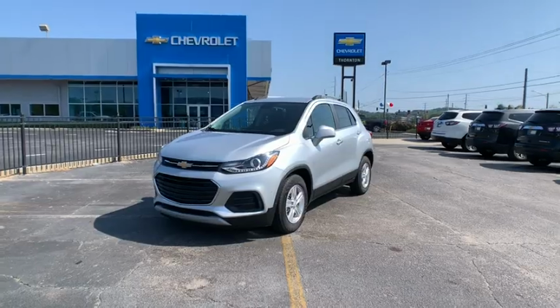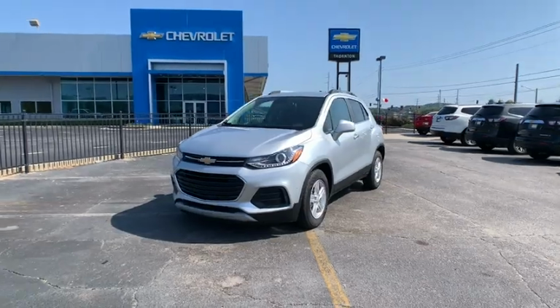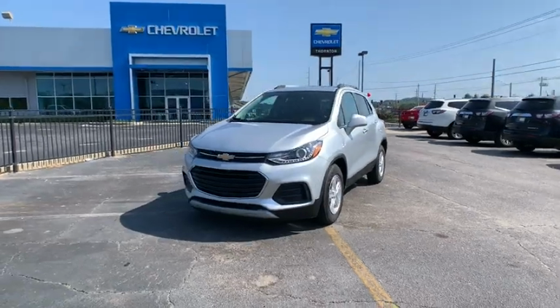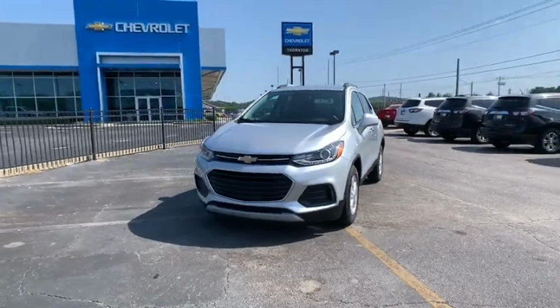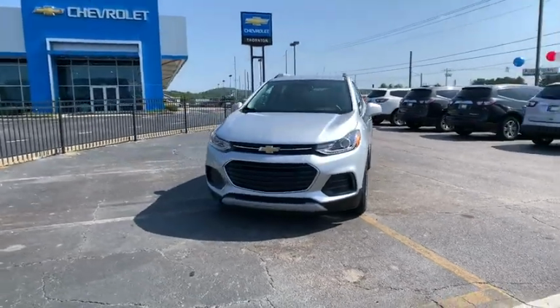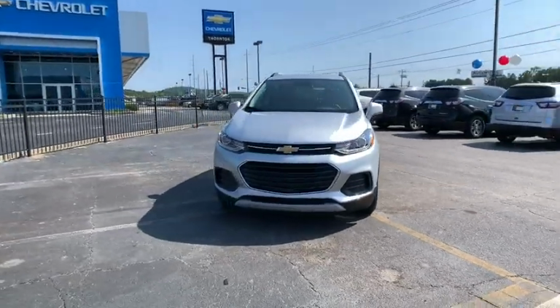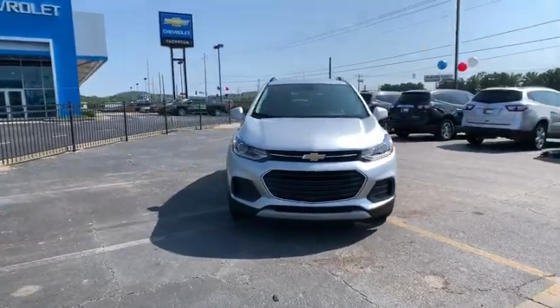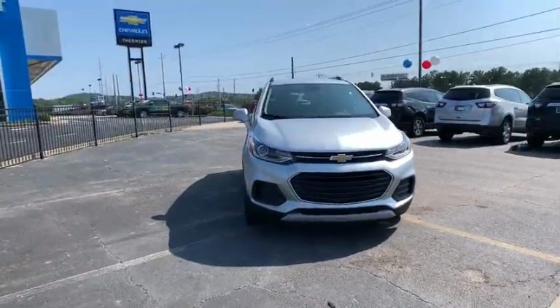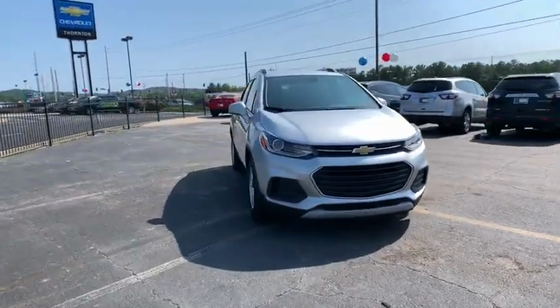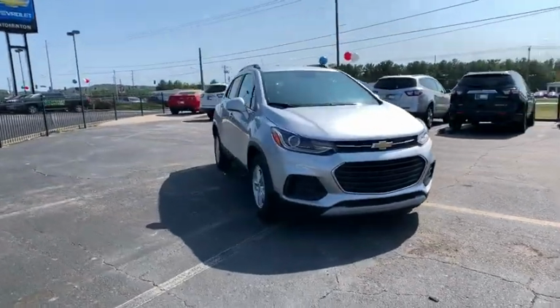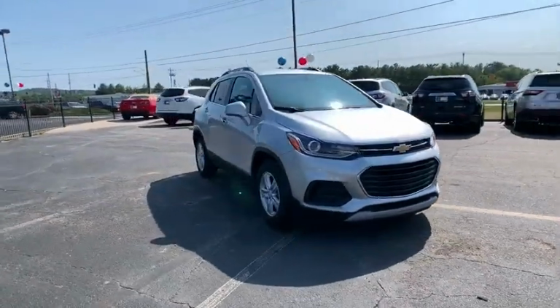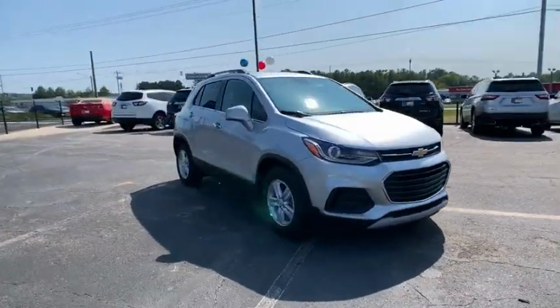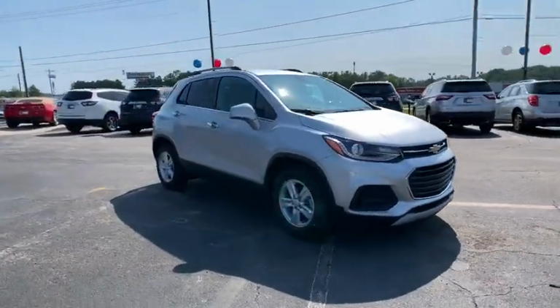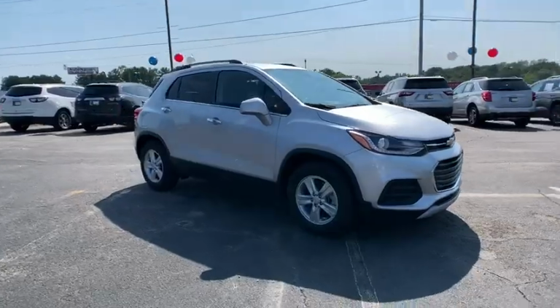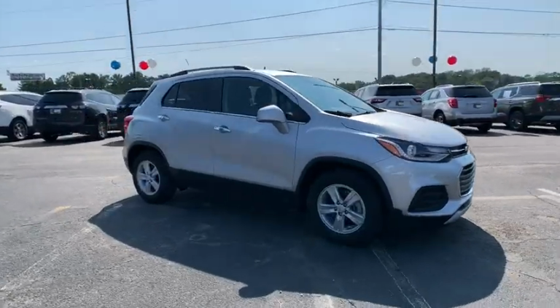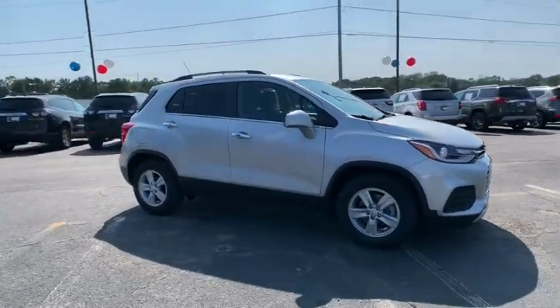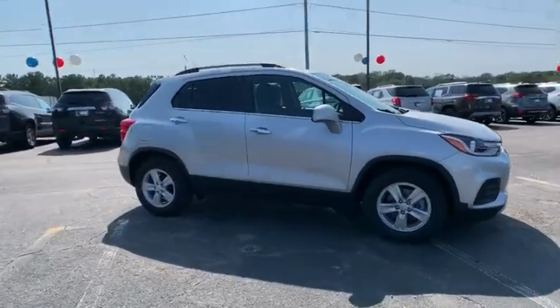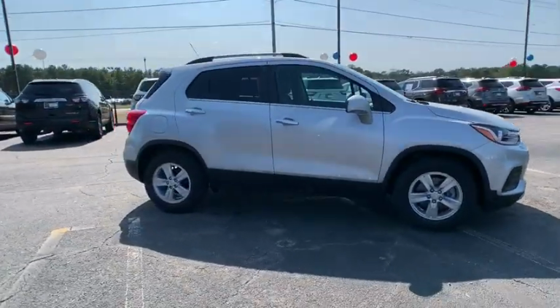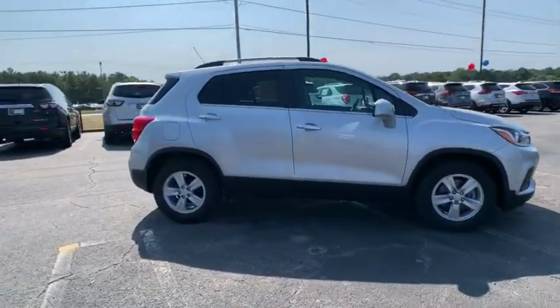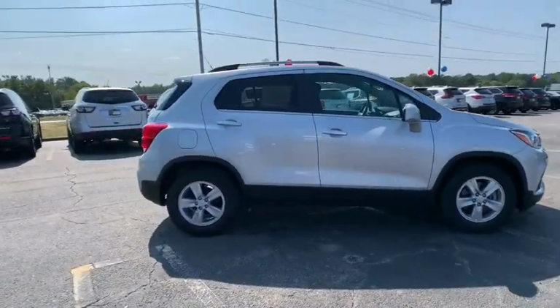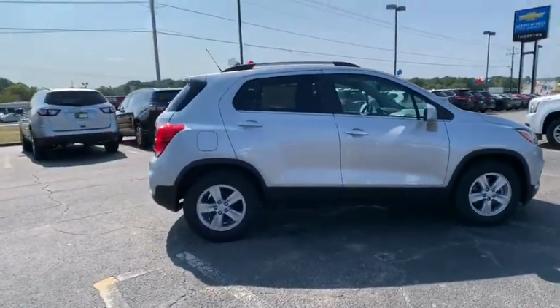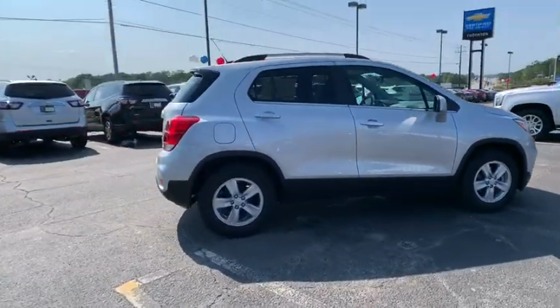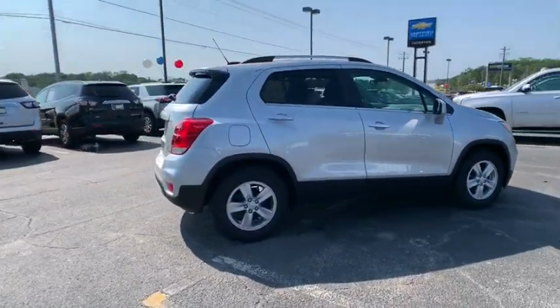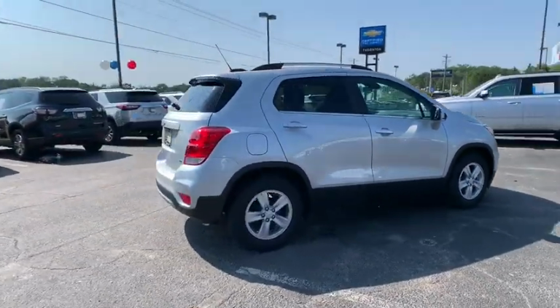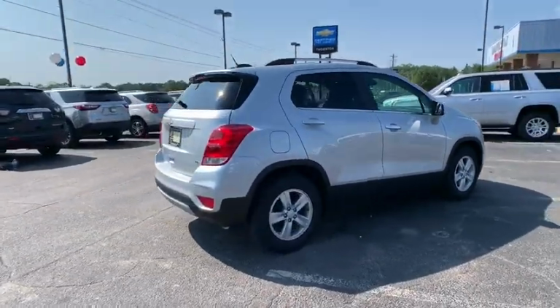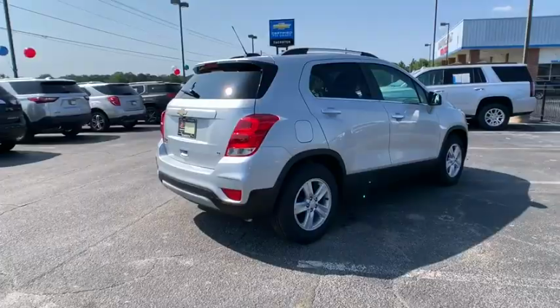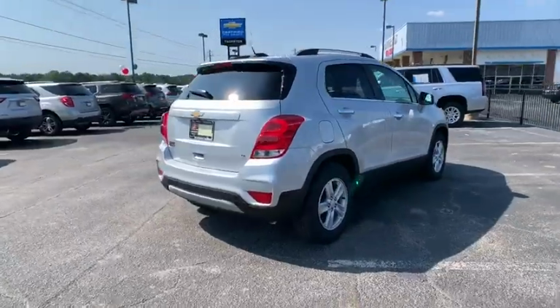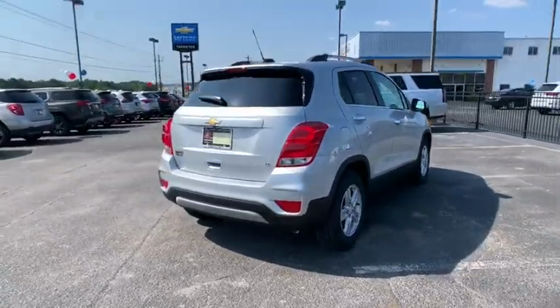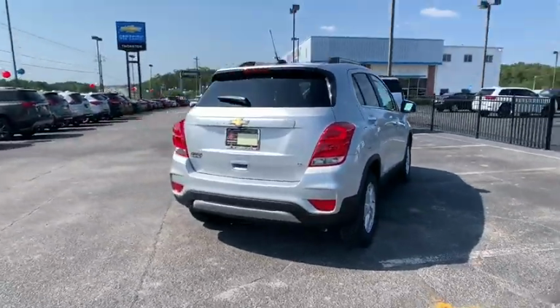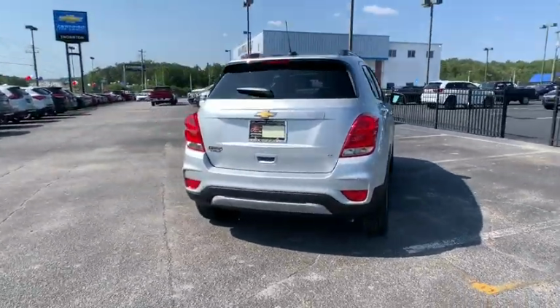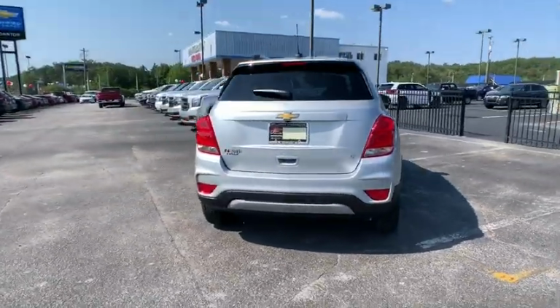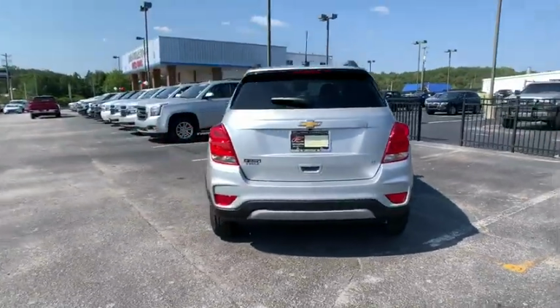We are pleased to show you the 2020 Chevrolet Trax. The Trax is tiny on the outside but remarkably spacious within. It comes with a clean and modern interior. This vehicle has less than 100 miles.